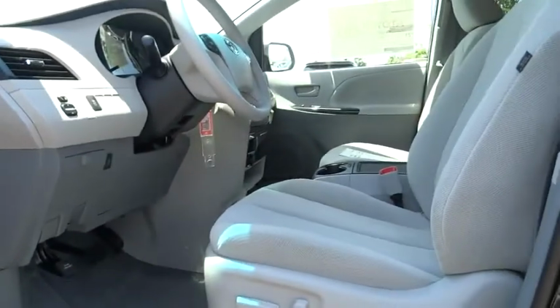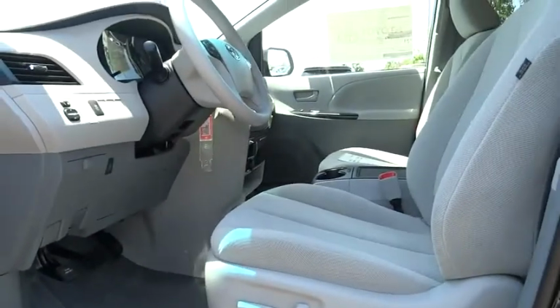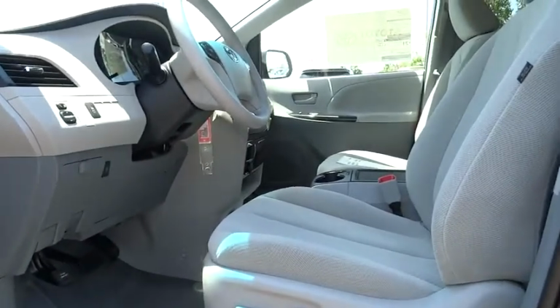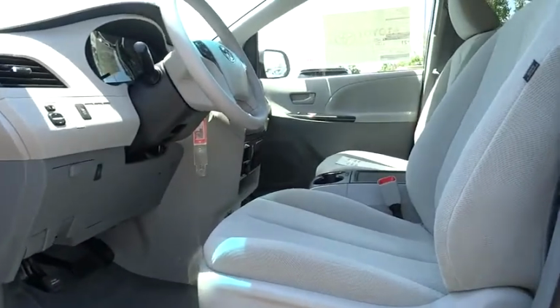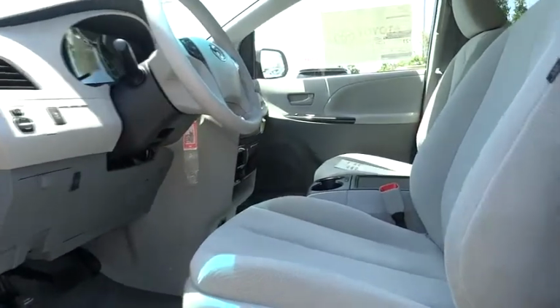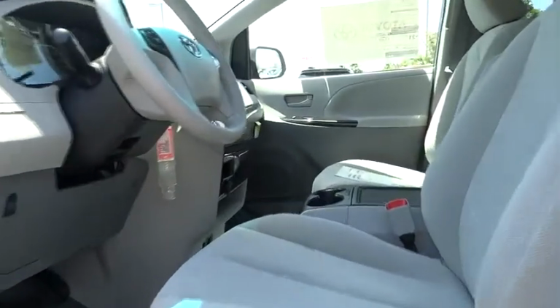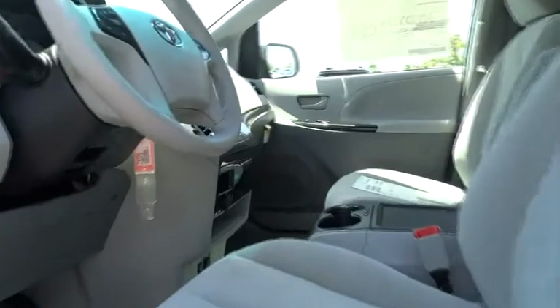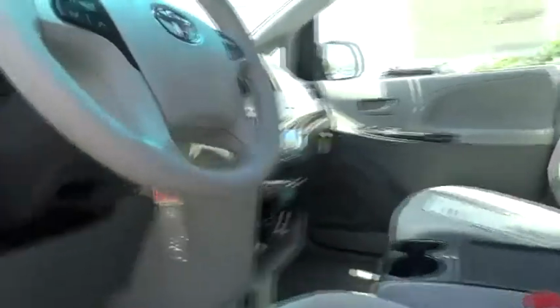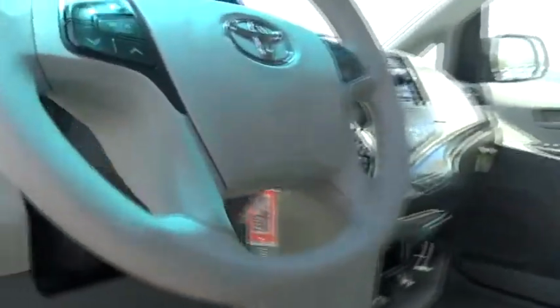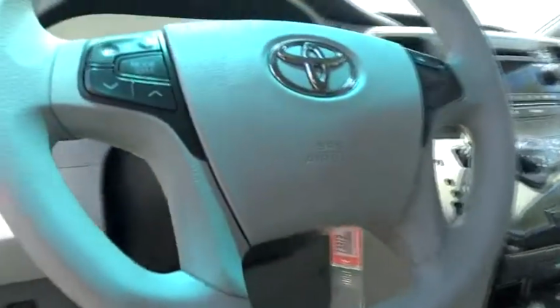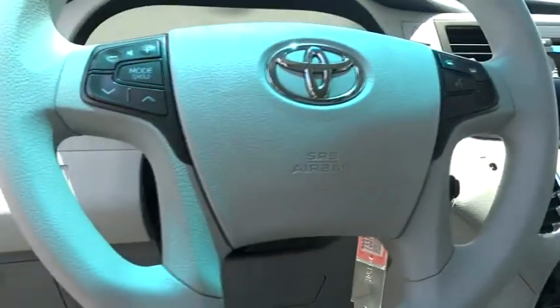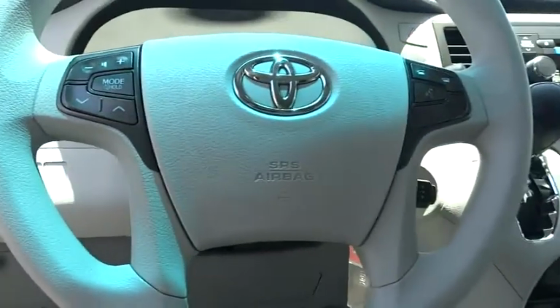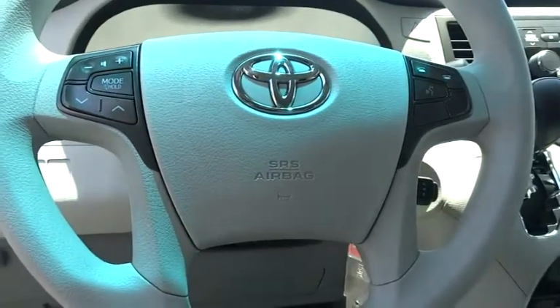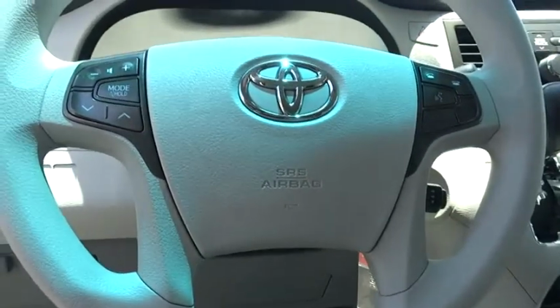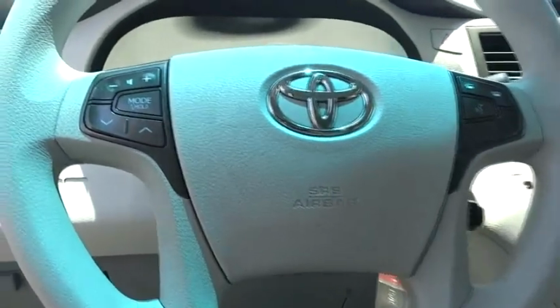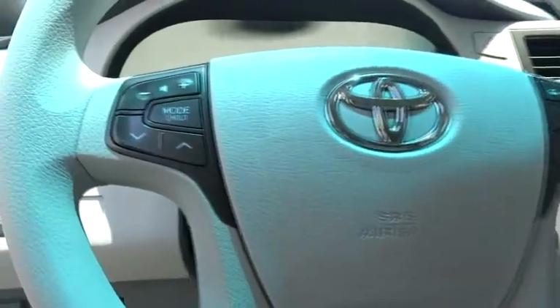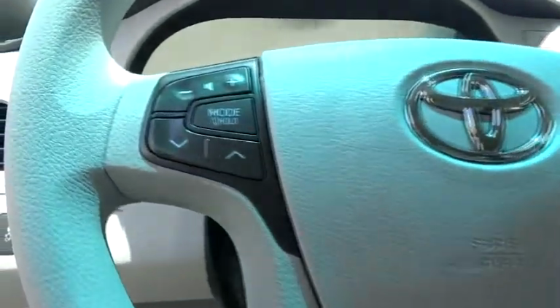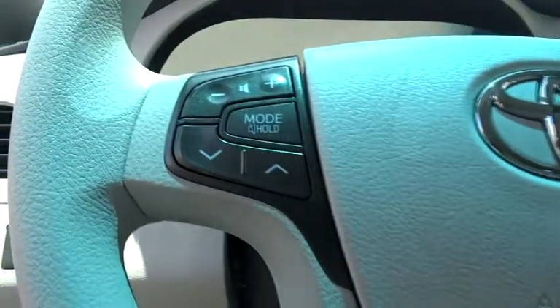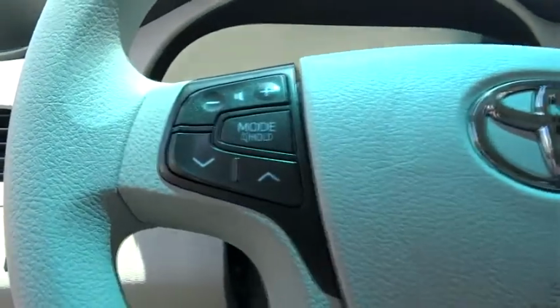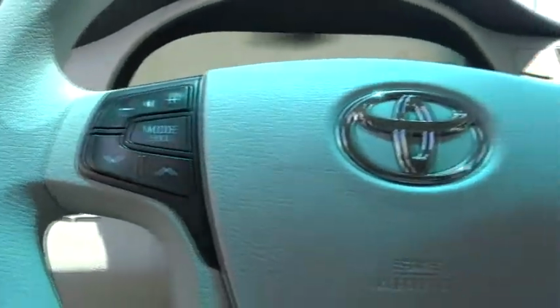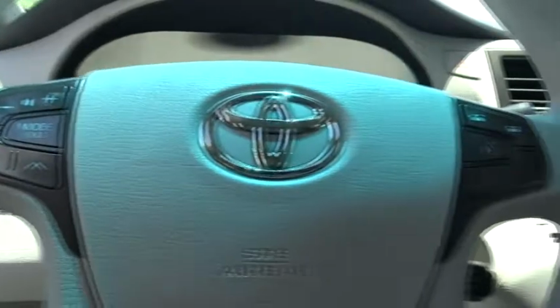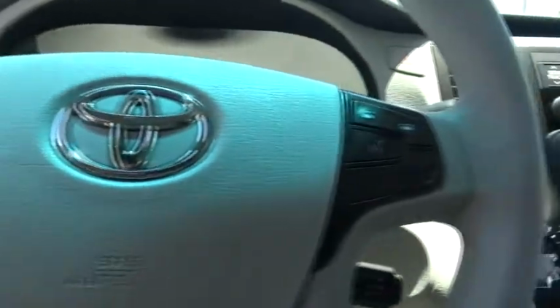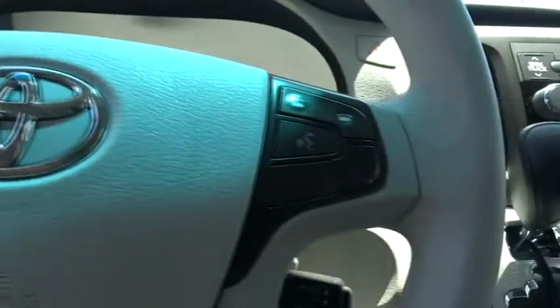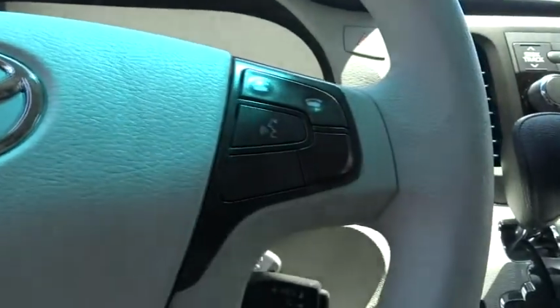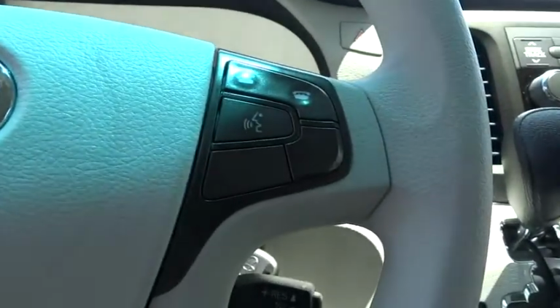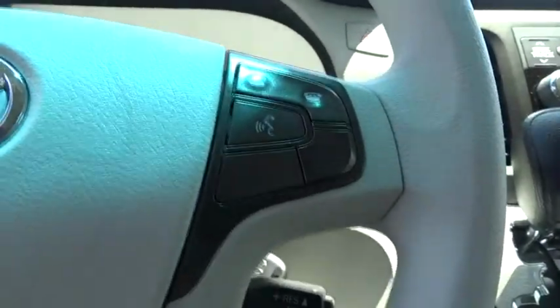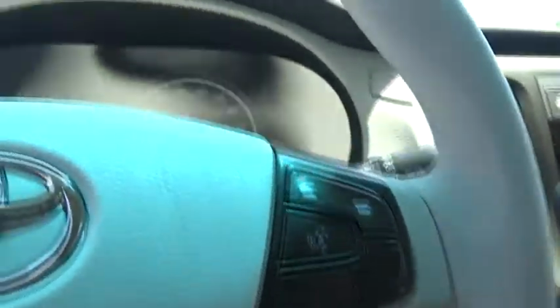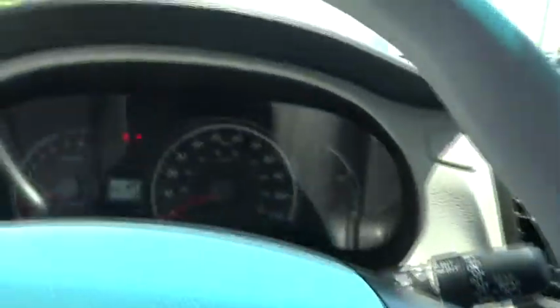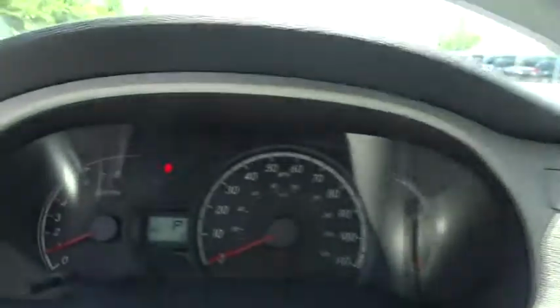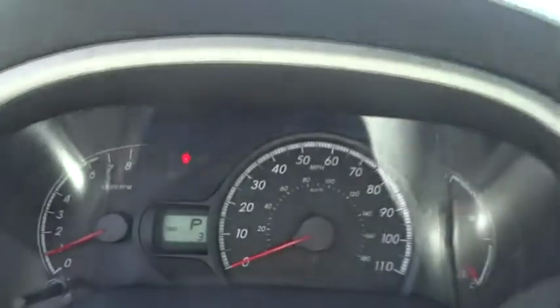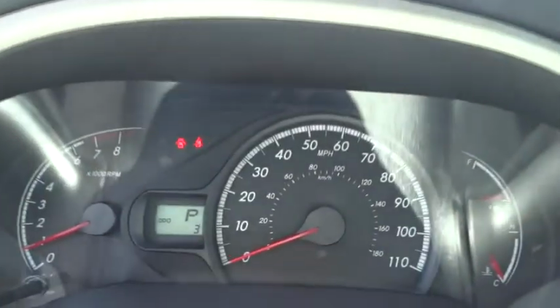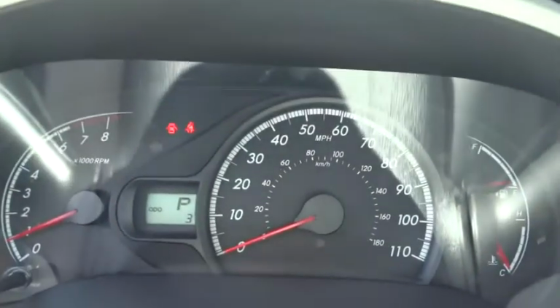Outside temperature gauge, tachometer, tilt steering wheel, tinted glass, body color door handles, engine immobilizer, roof rack, and low tire pressure warning. Come see the car for yourself.